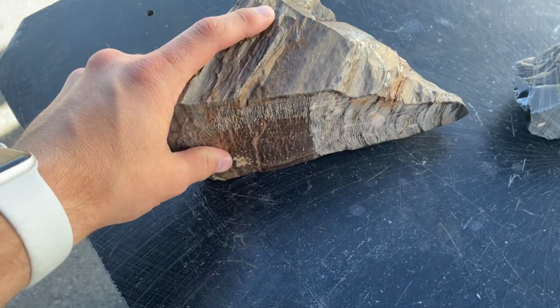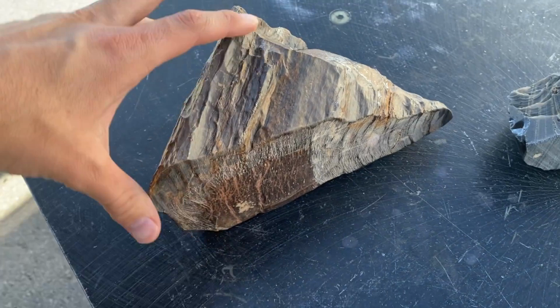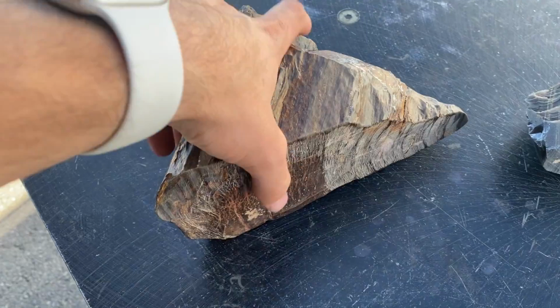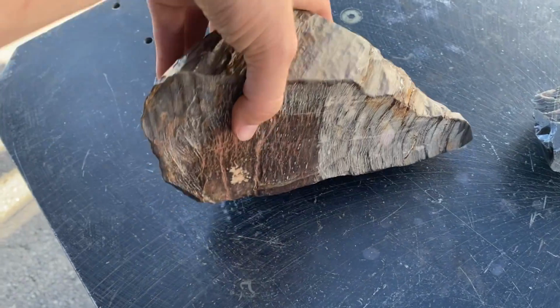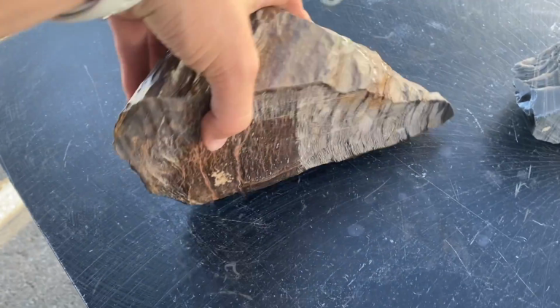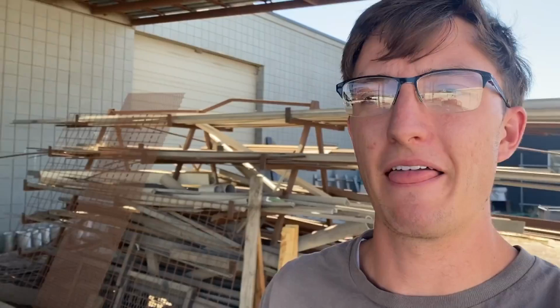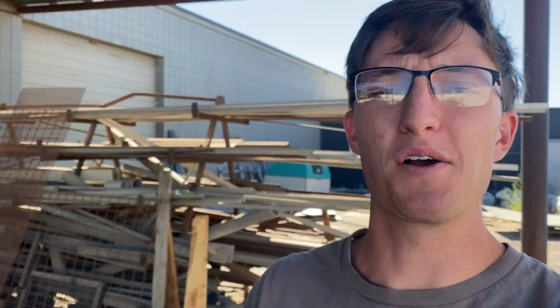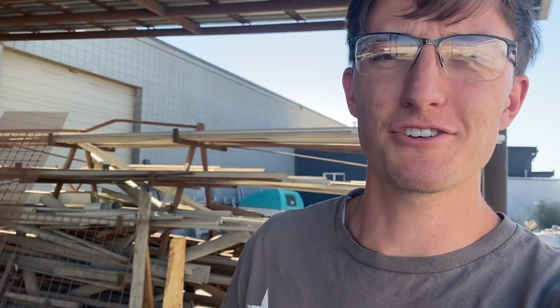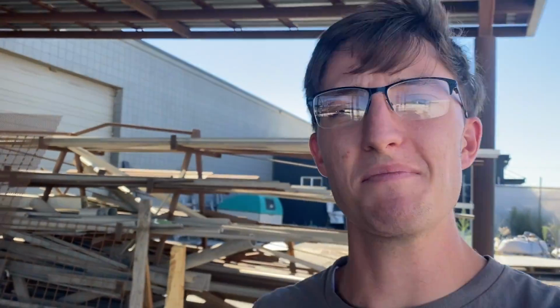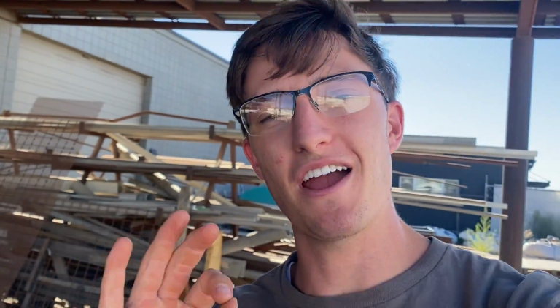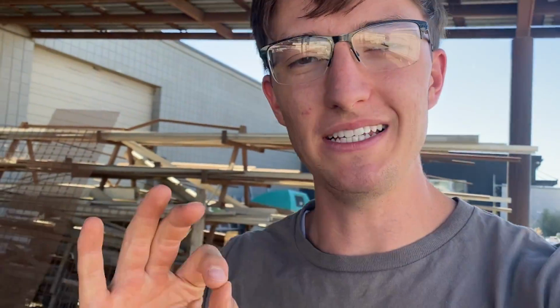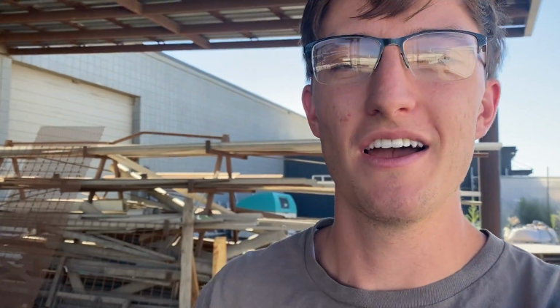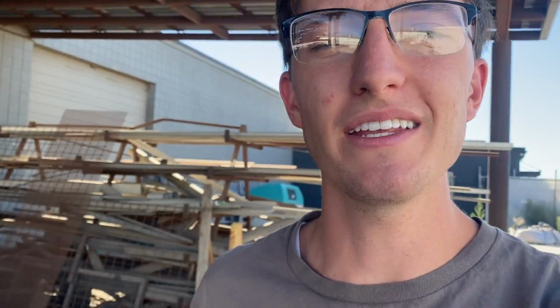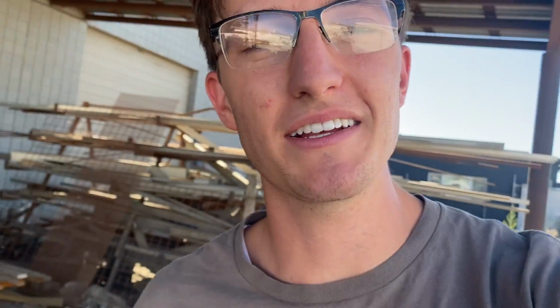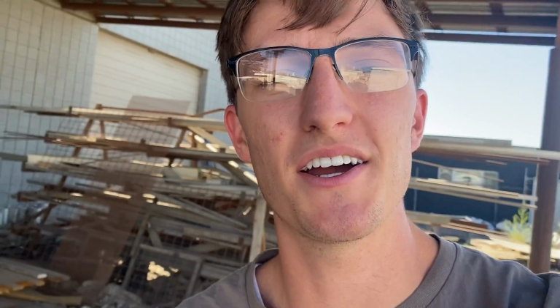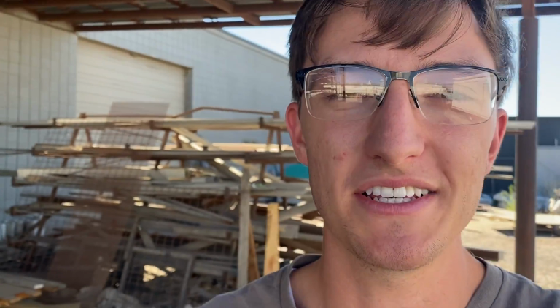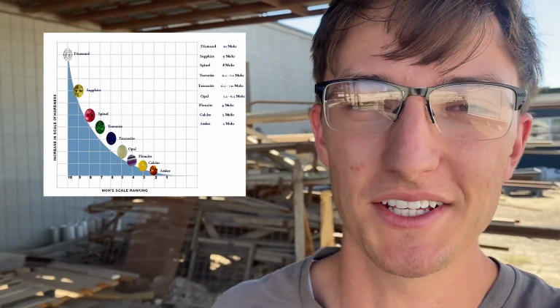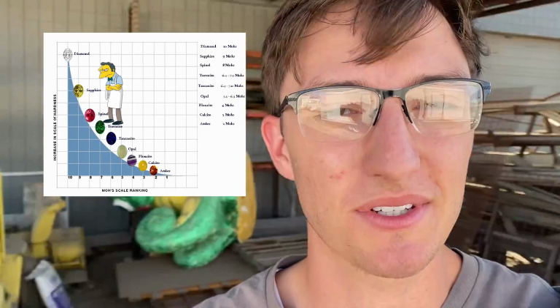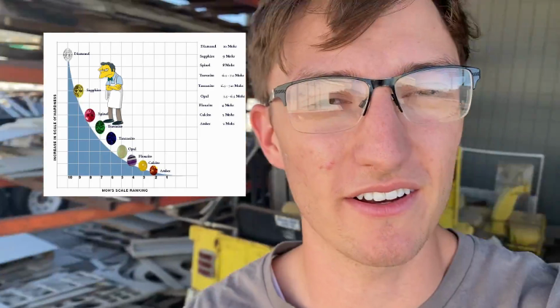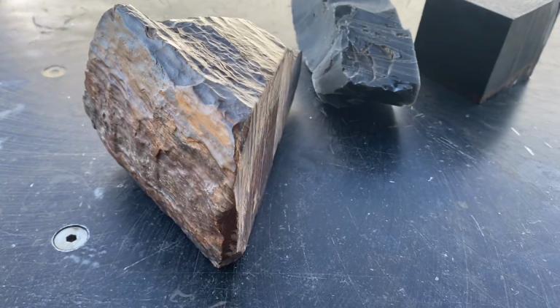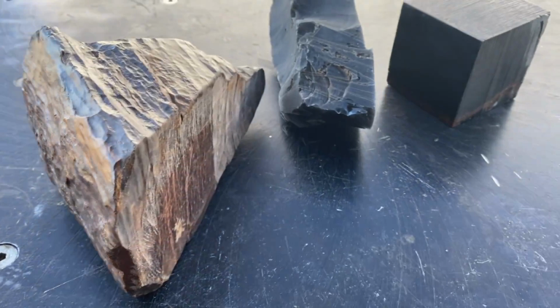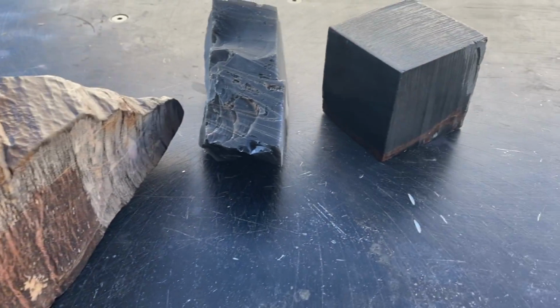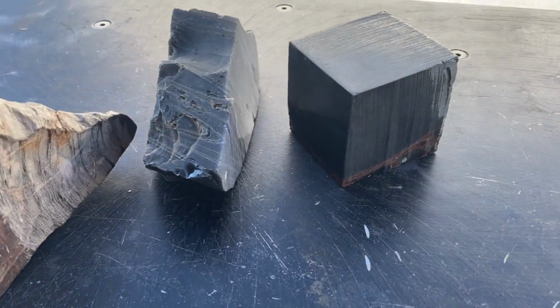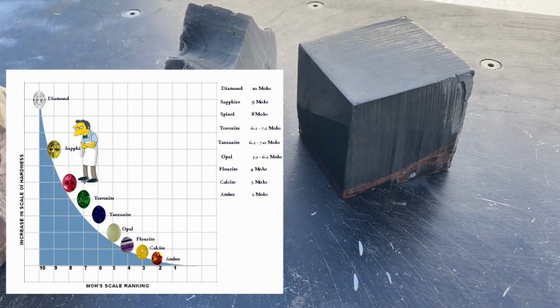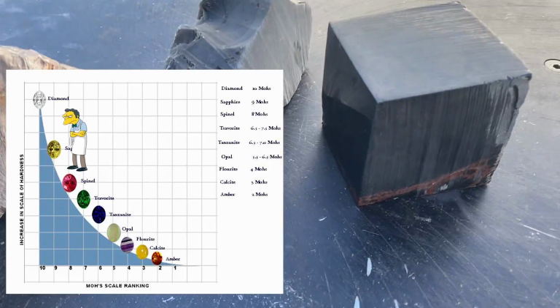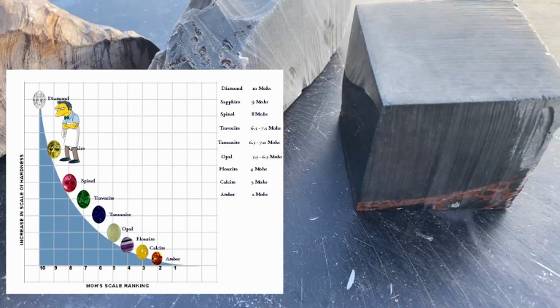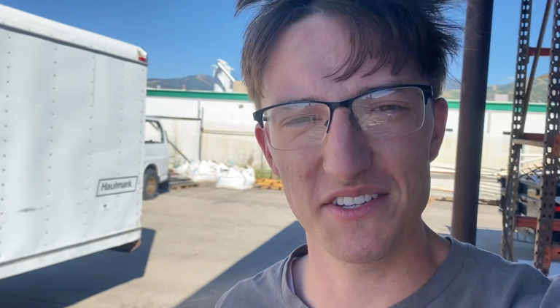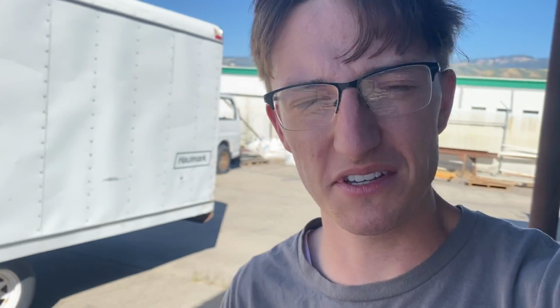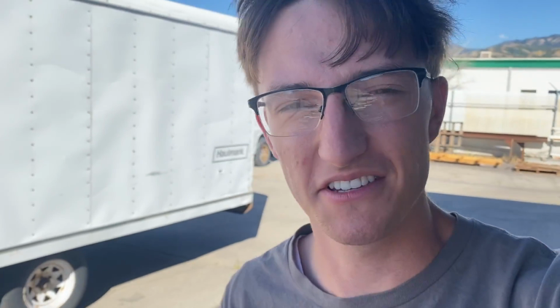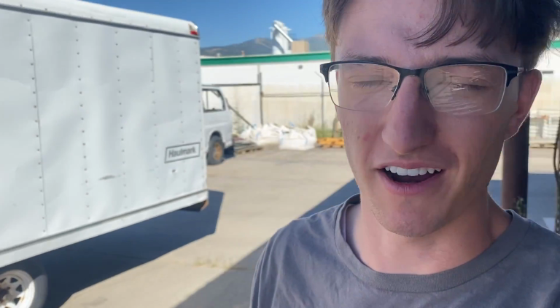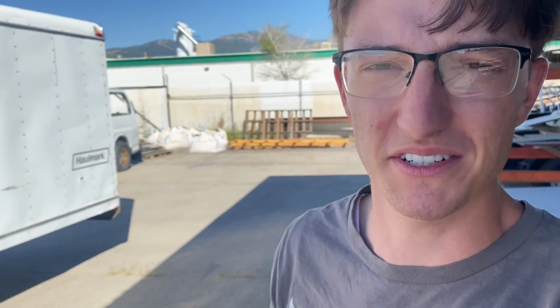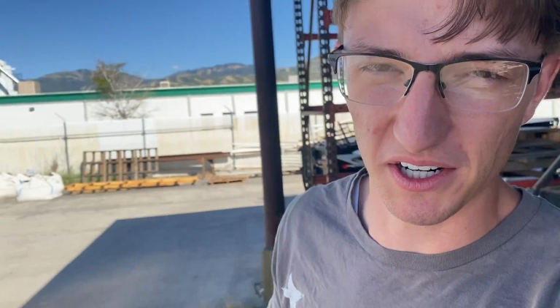We have here a giant chunk of petrified wood. Now contrary to Minecraft belief, obsidian isn't actually that hard. It's only a six on the Mohs scale of hardness, and petrified wood is around a seven to eight, which is almost as hard as sapphire — which is kind of bonkers.